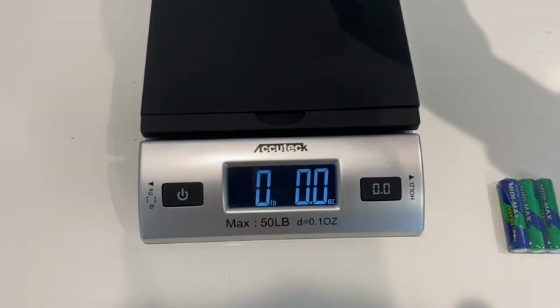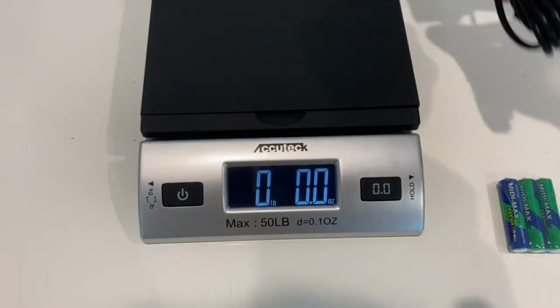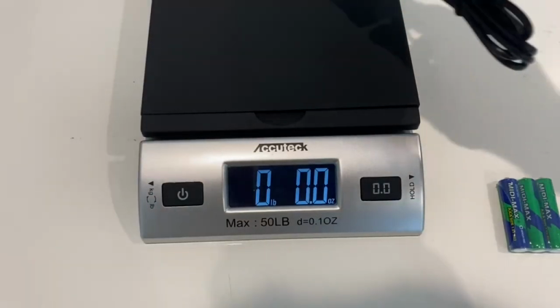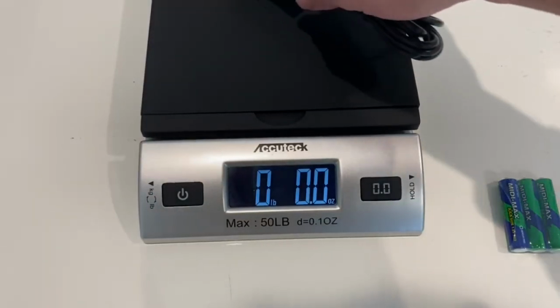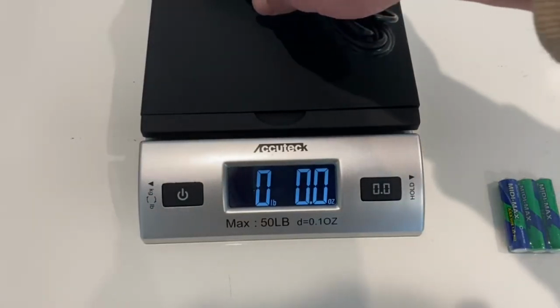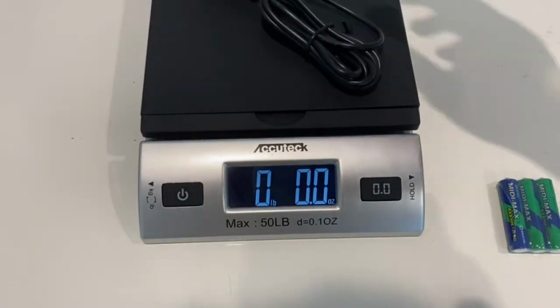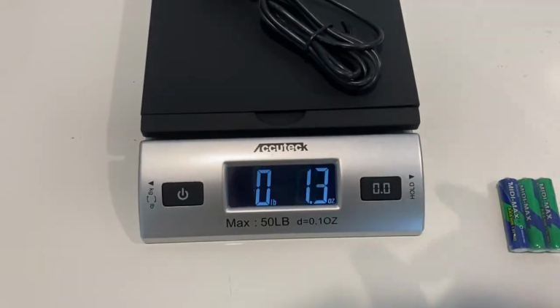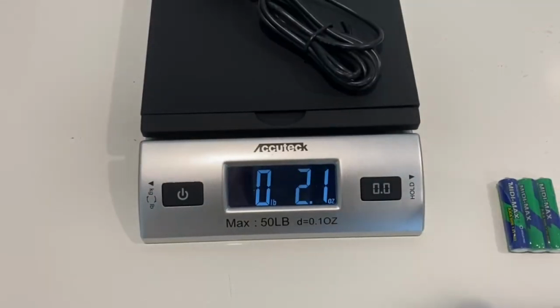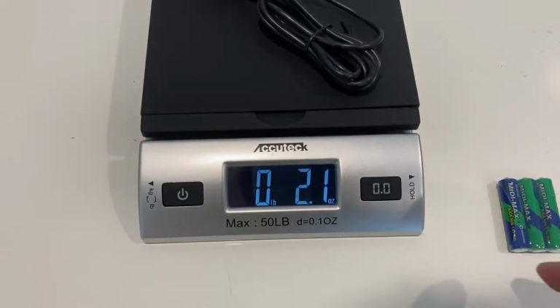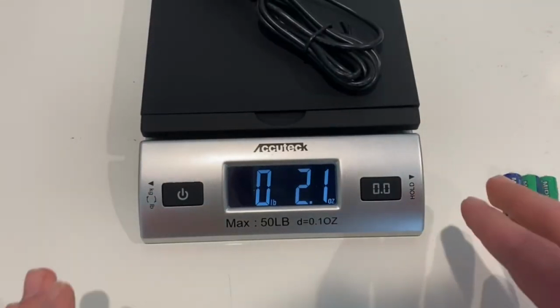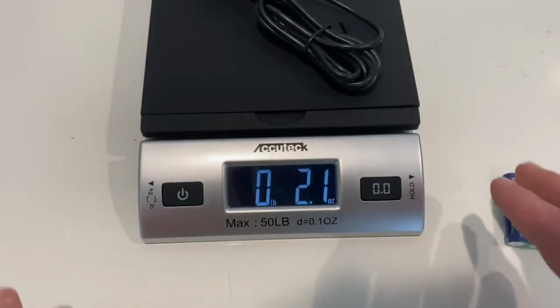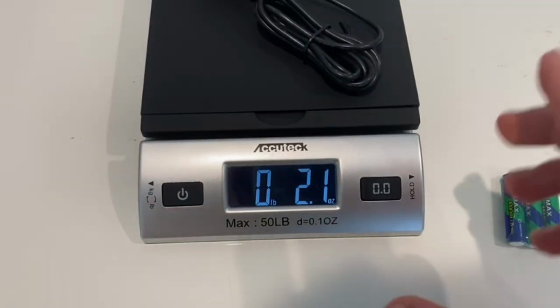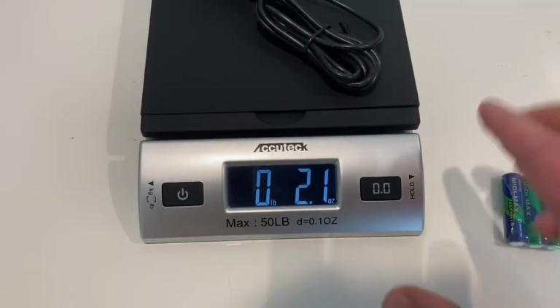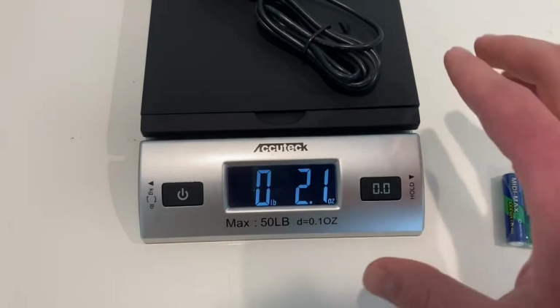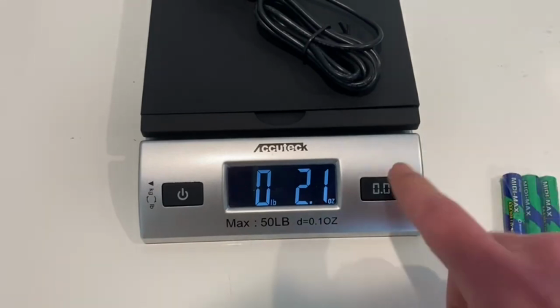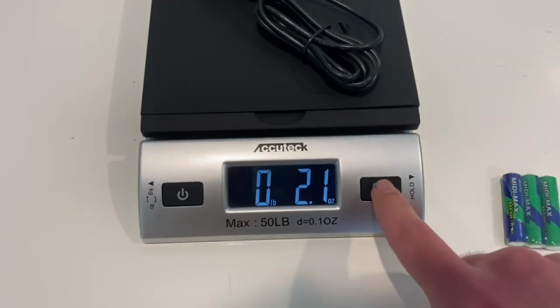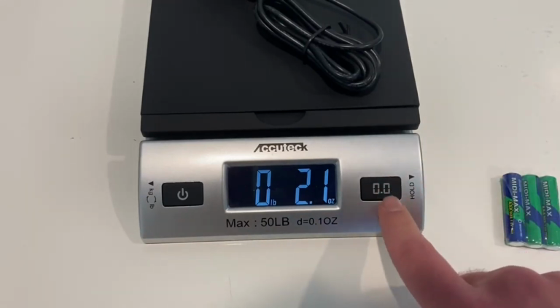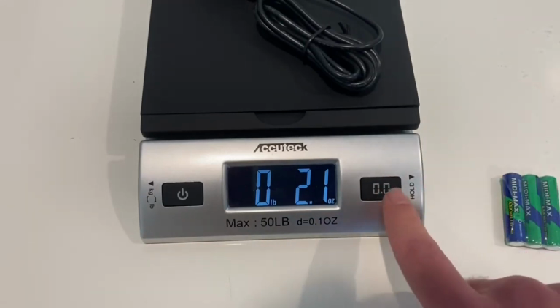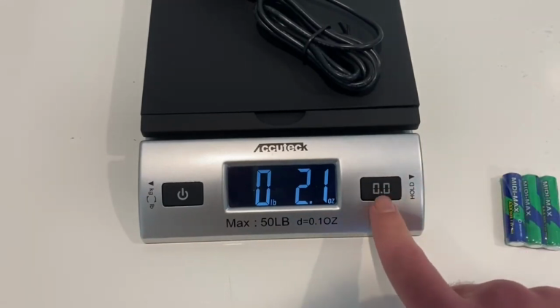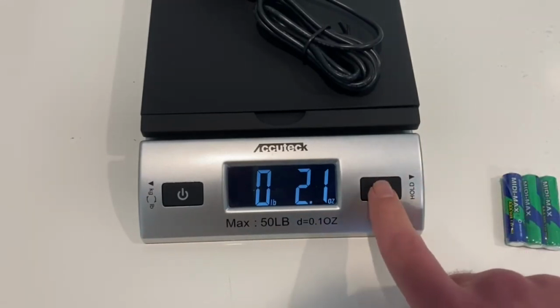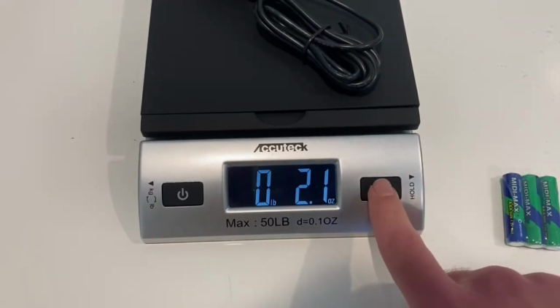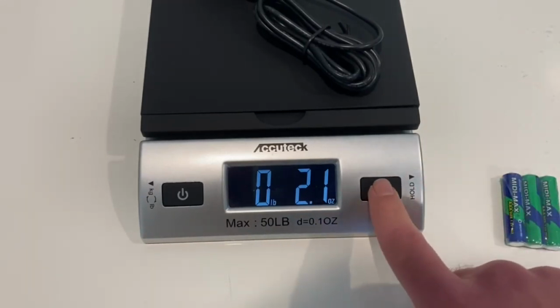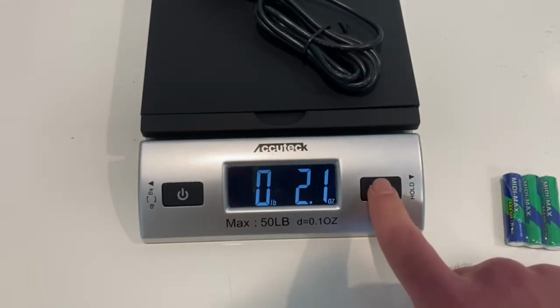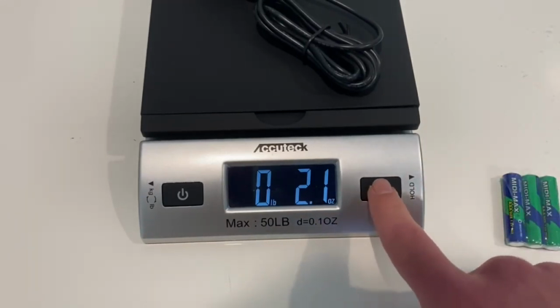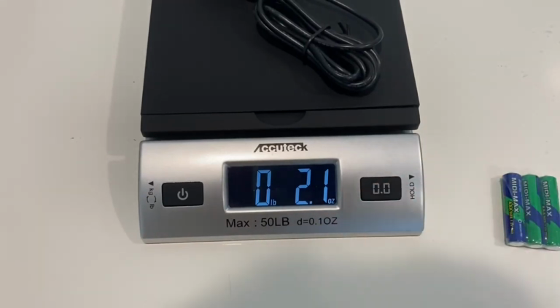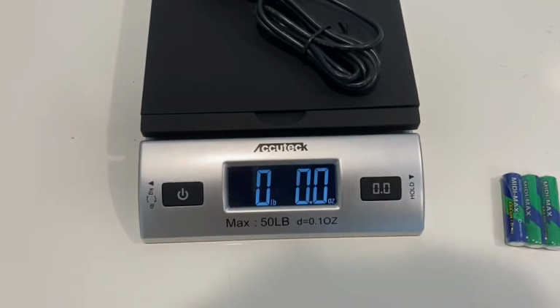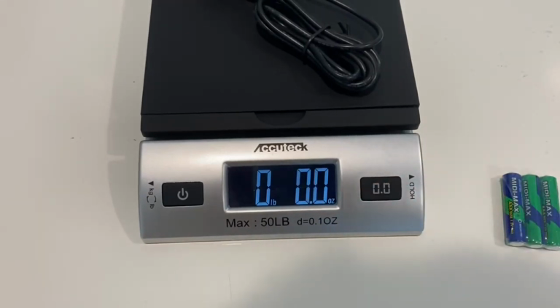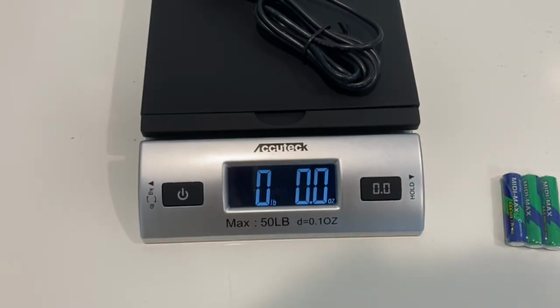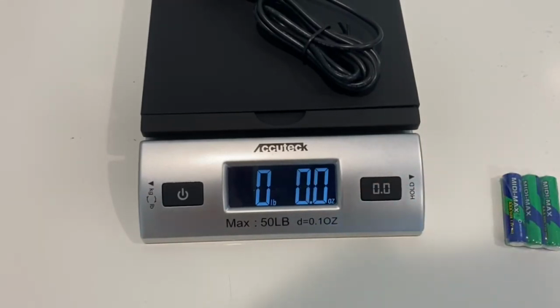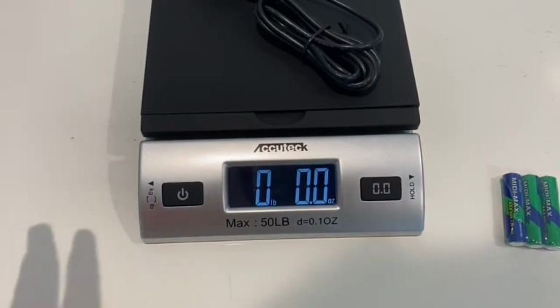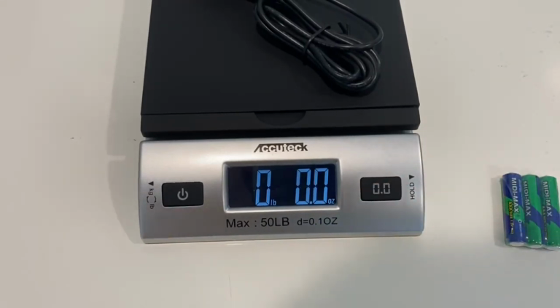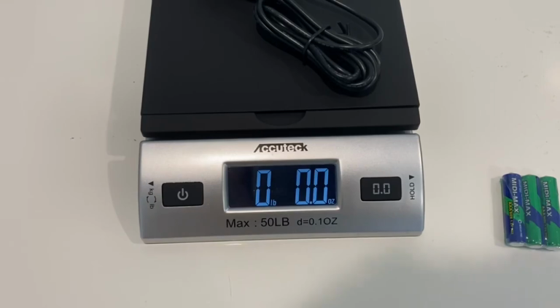Let's say you want to weigh something but you want to zero this out. You would click this — this is the zero button. Go ahead and click it and now it is zero.